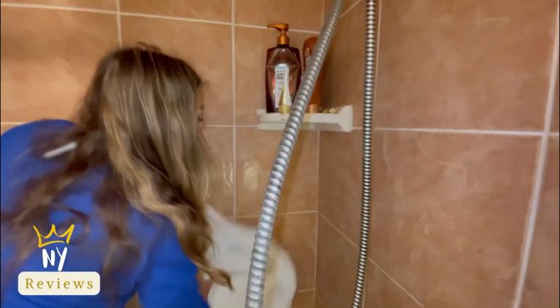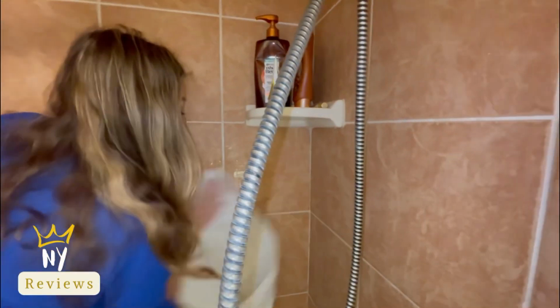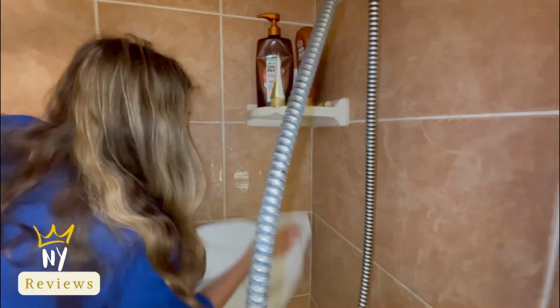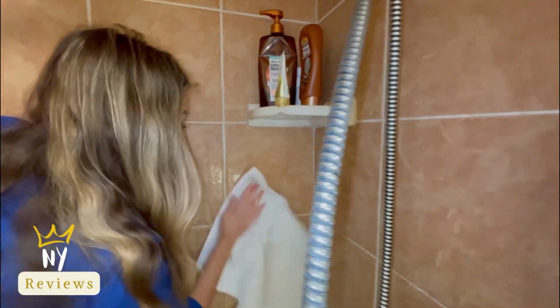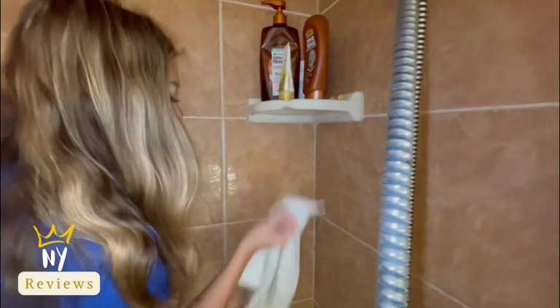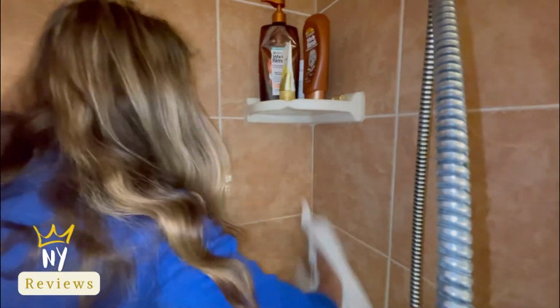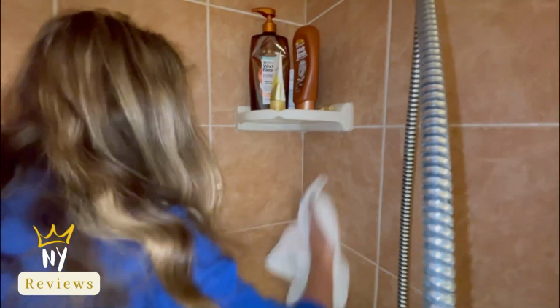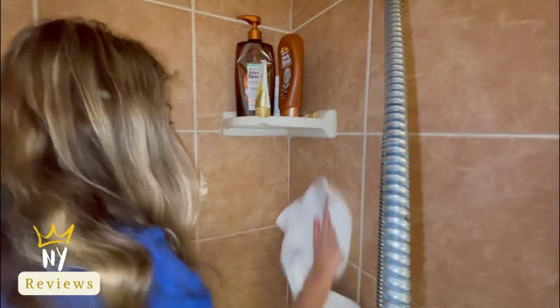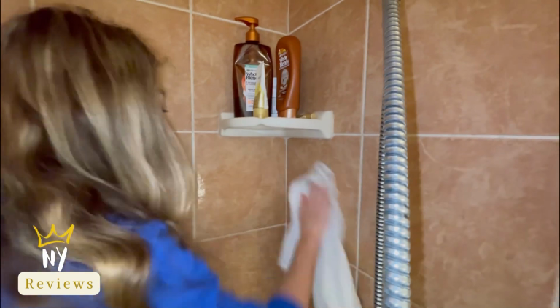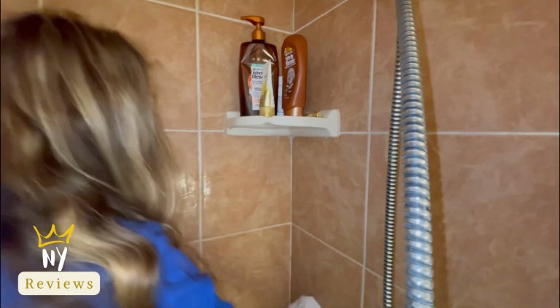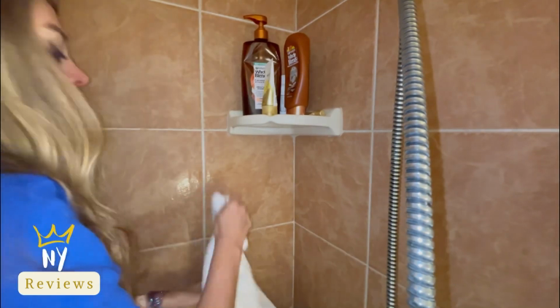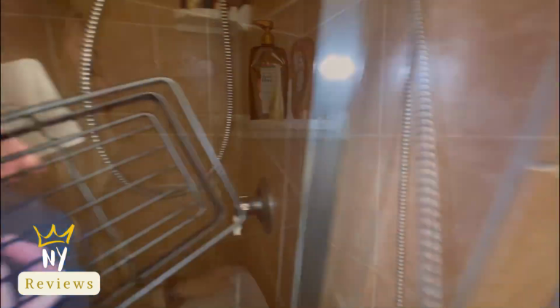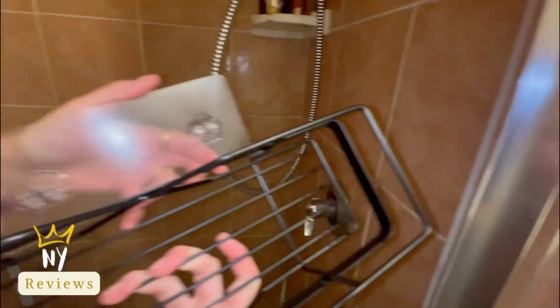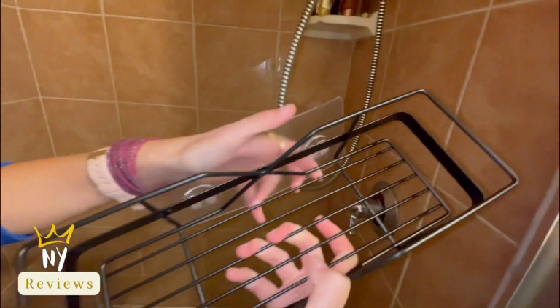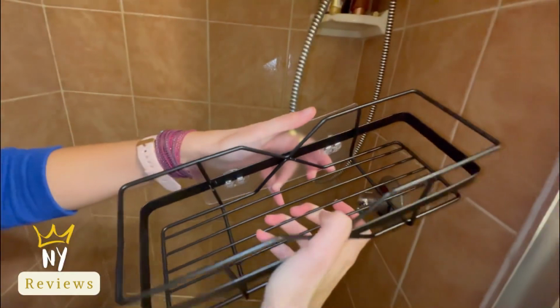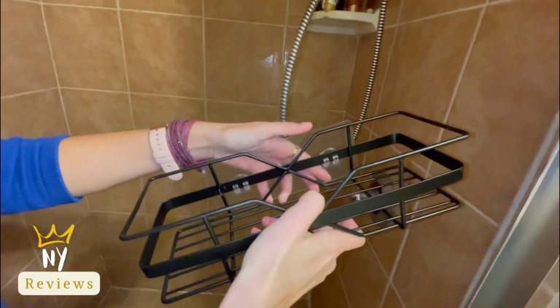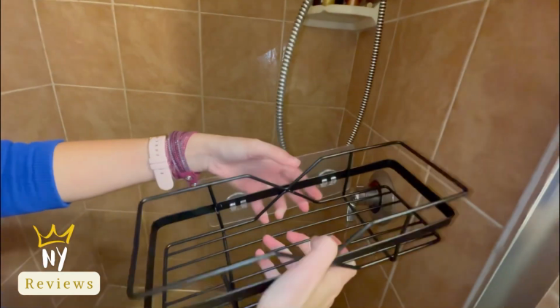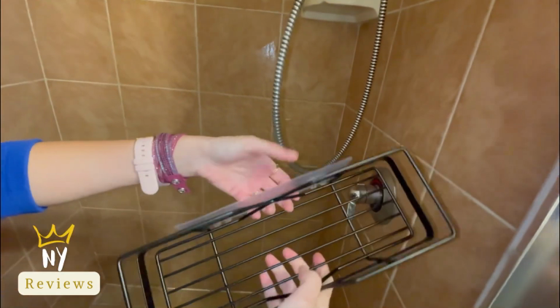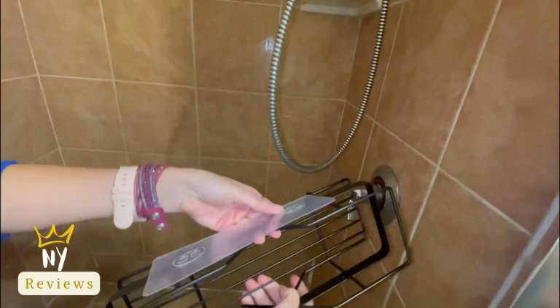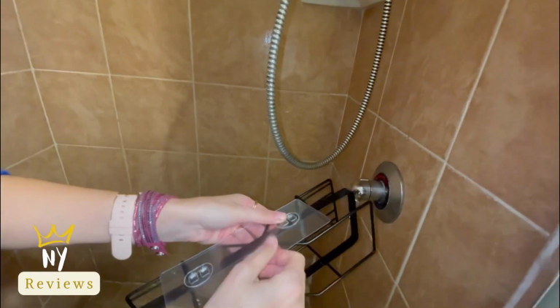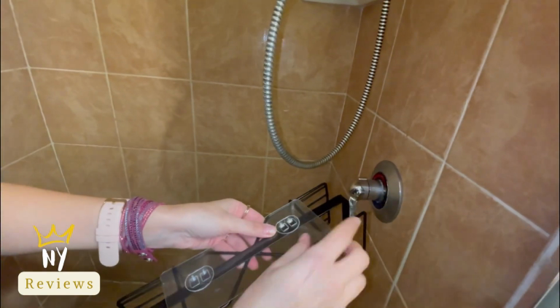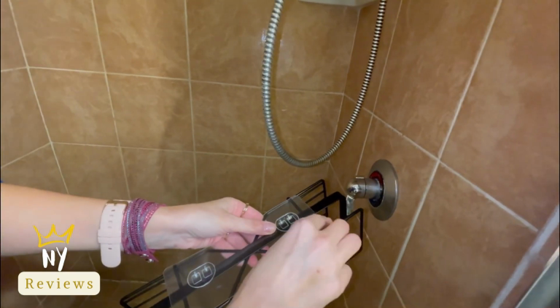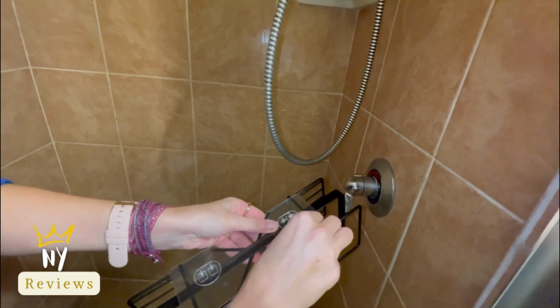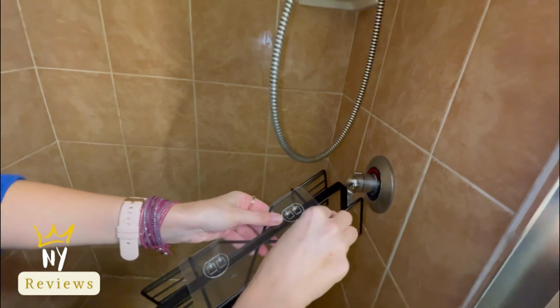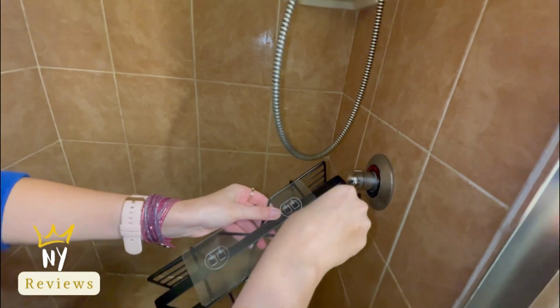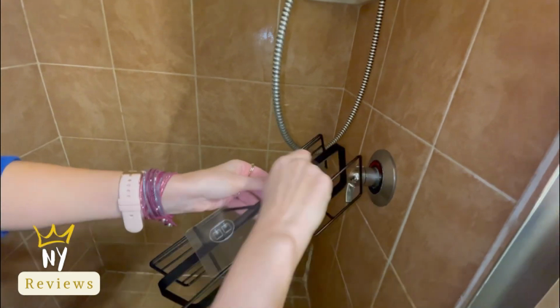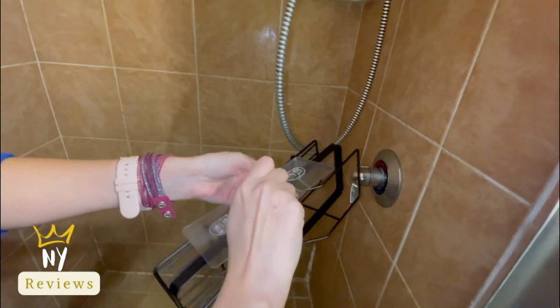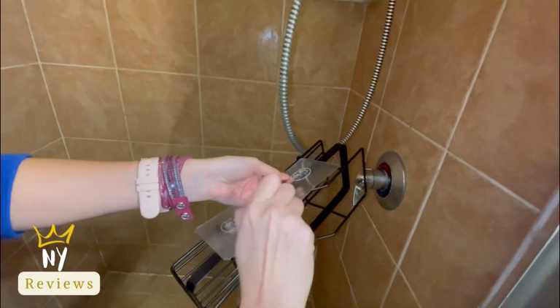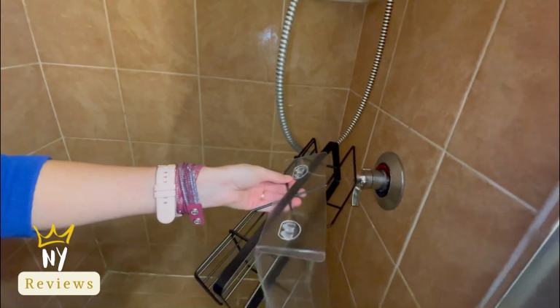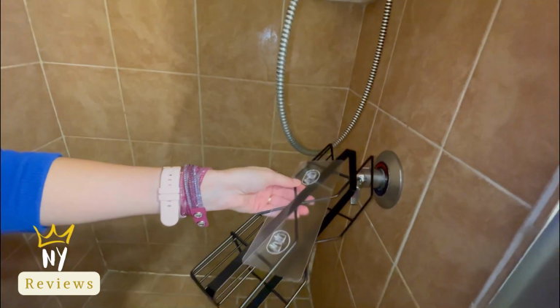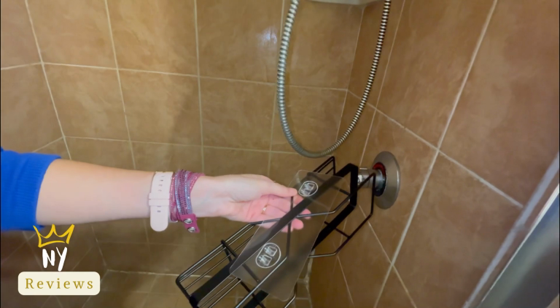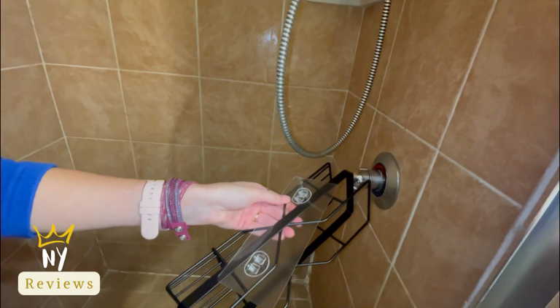Make sure you clean and dry the wall where you are going to mount it, then put the adhesive tape, remove the foam, and mount it where you want it to be.